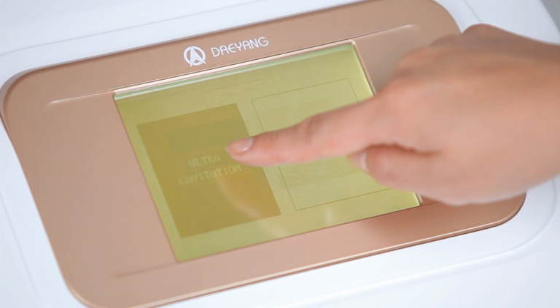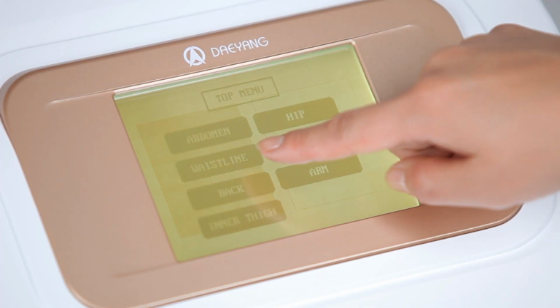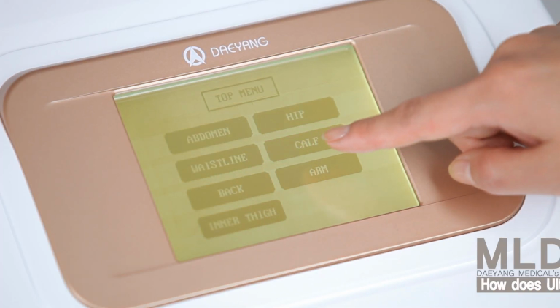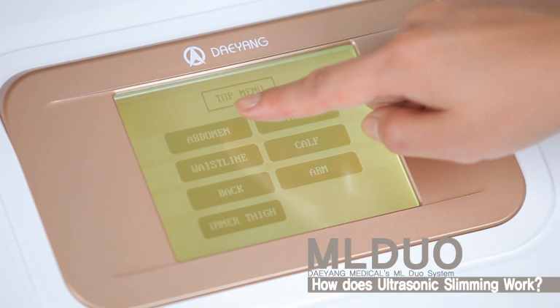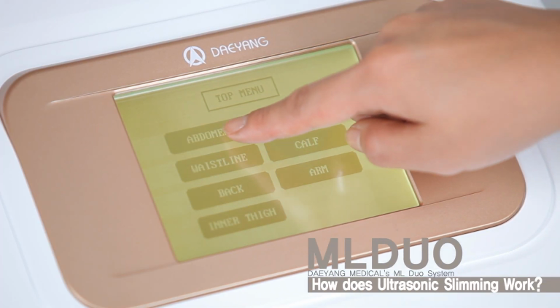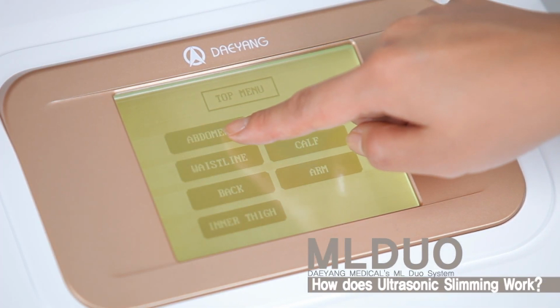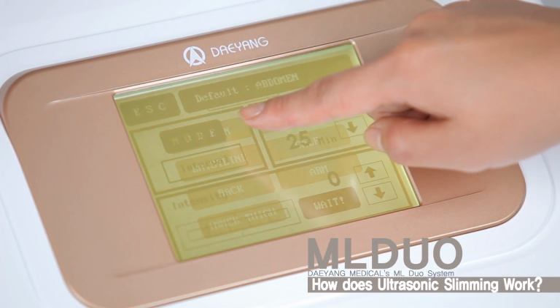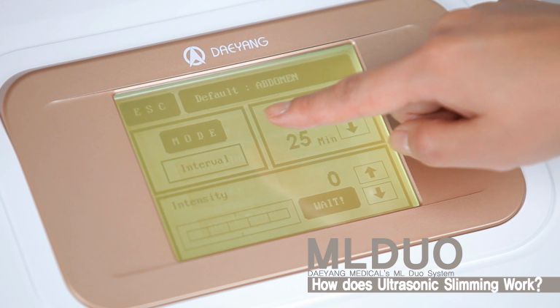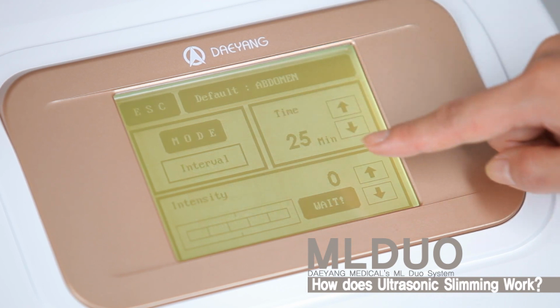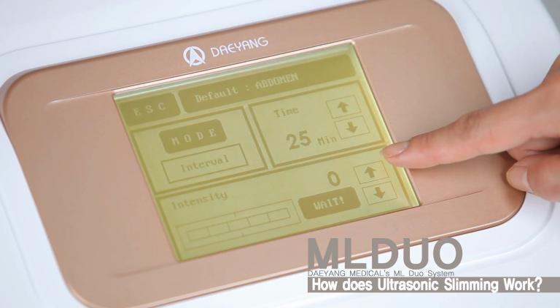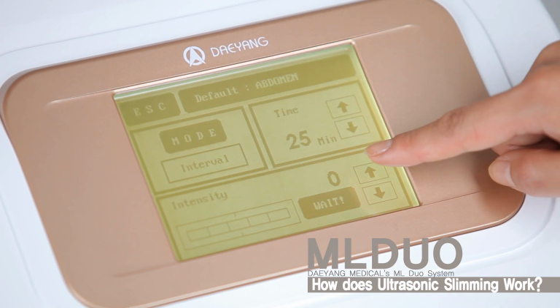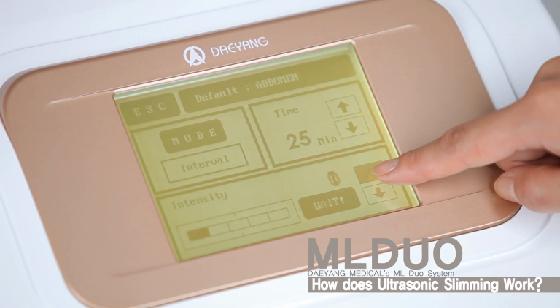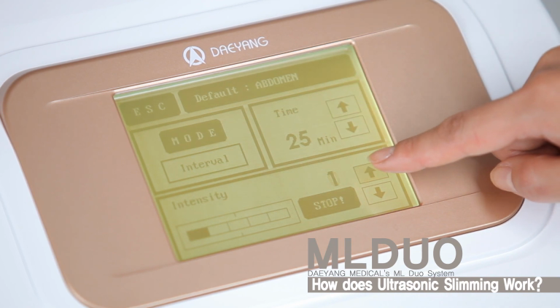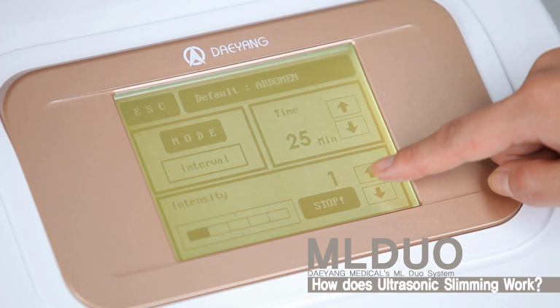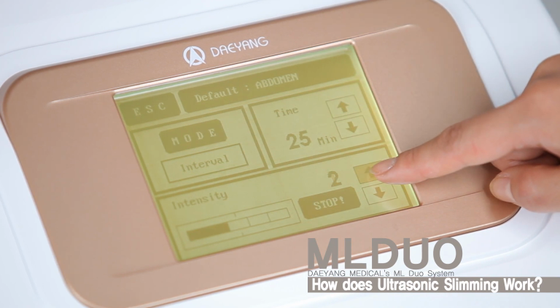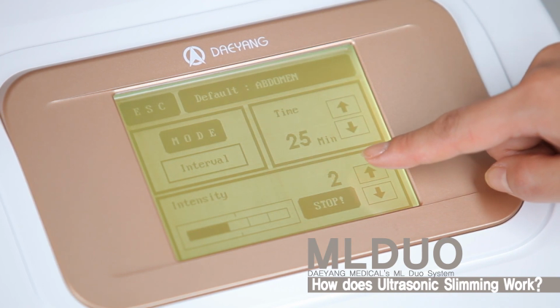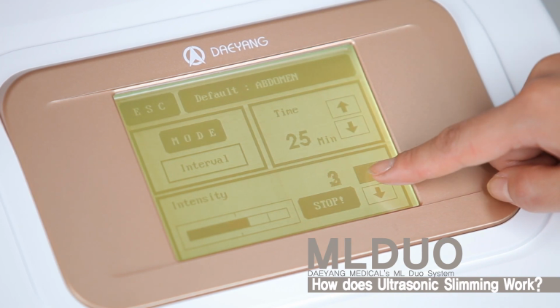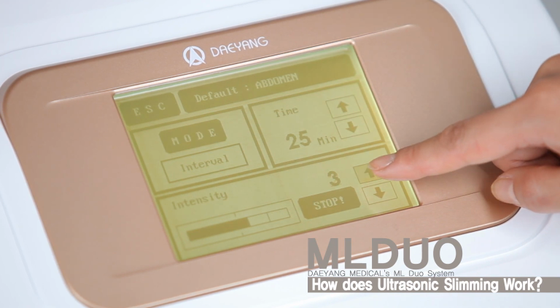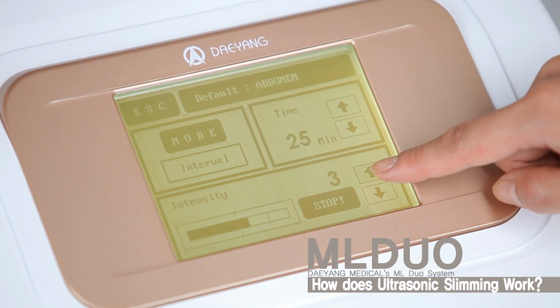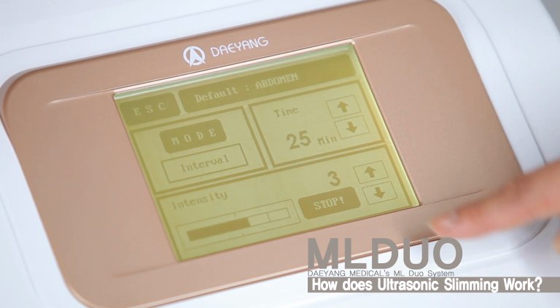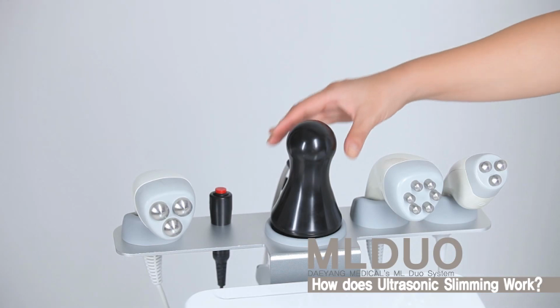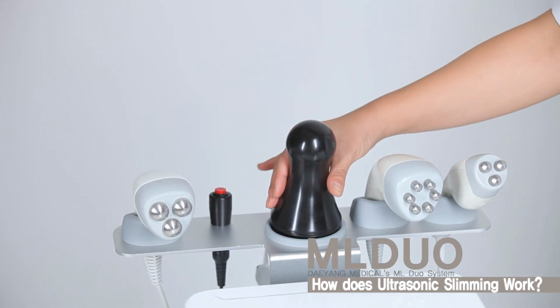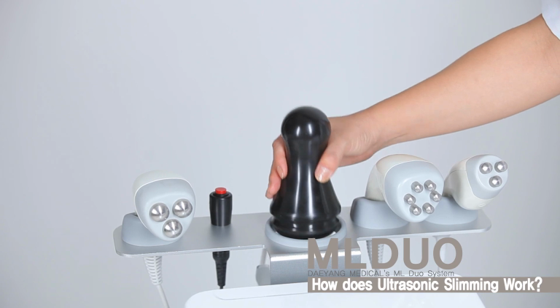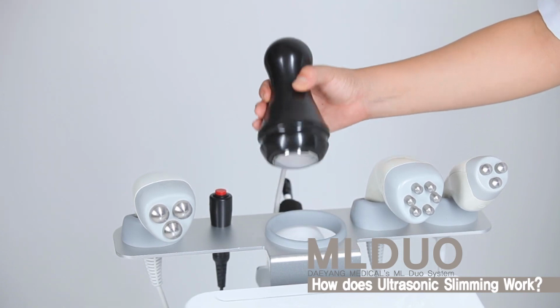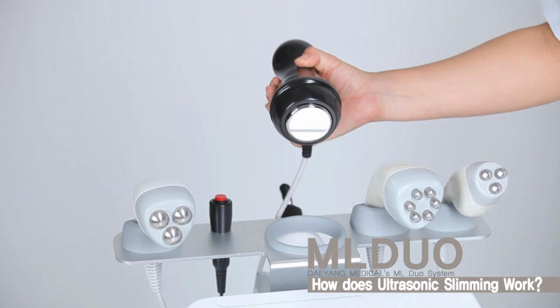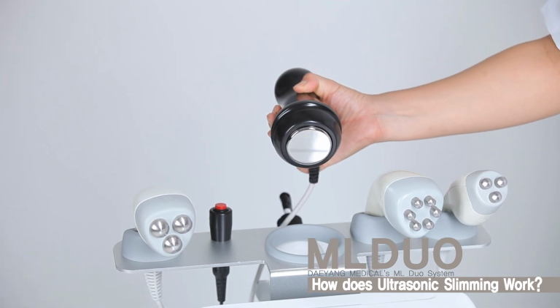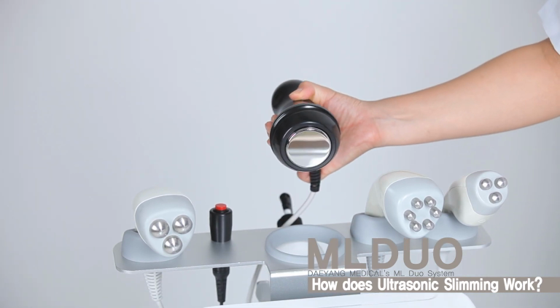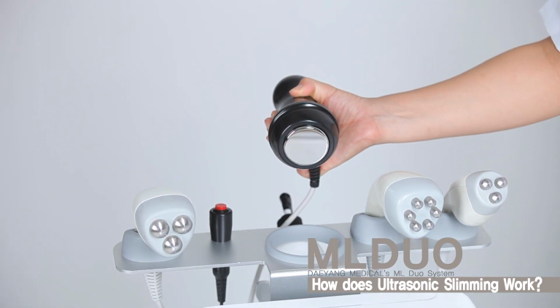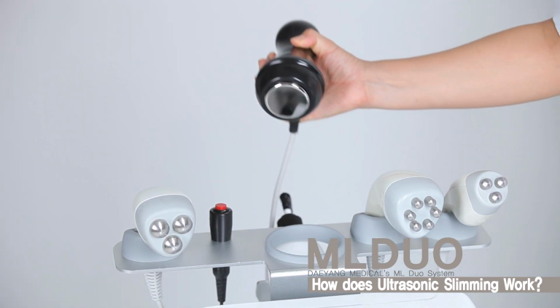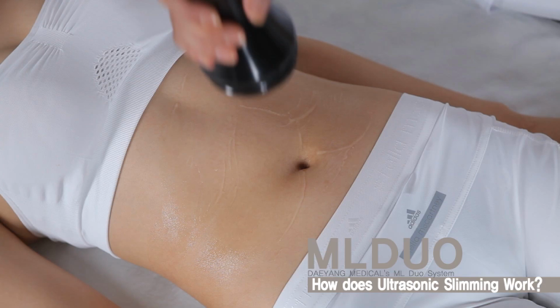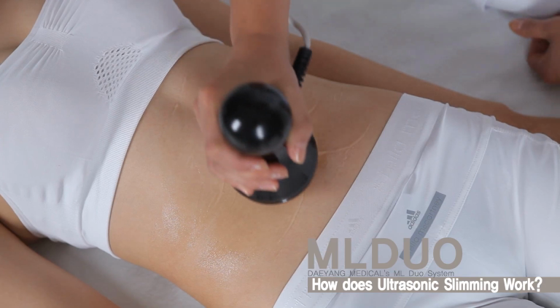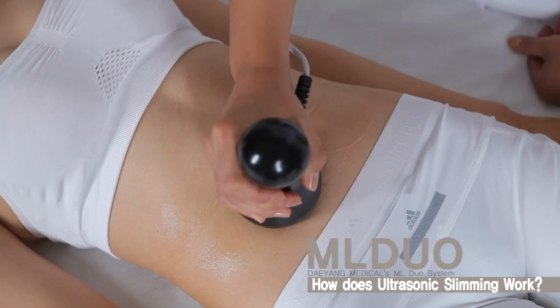Ultrasonic cavitation is a fast and non-surgical type of liposuction that is gaining more popularity every day. It uses low frequency sound waves that deplete stubborn fat cells under the skin.